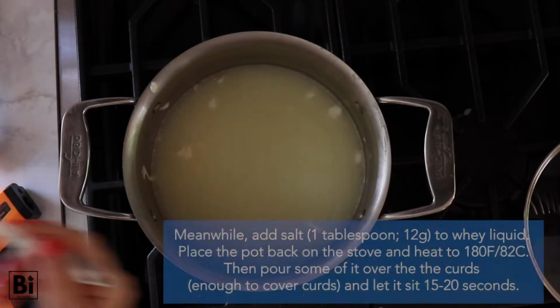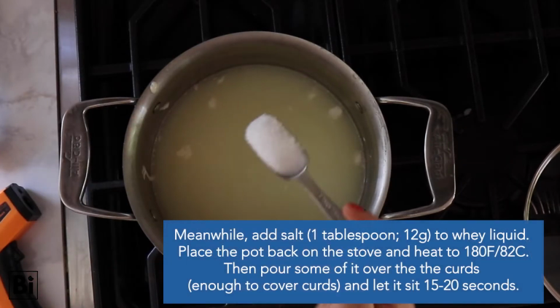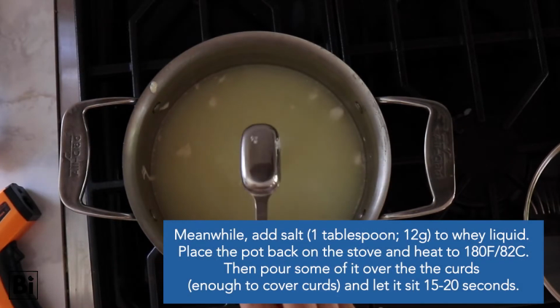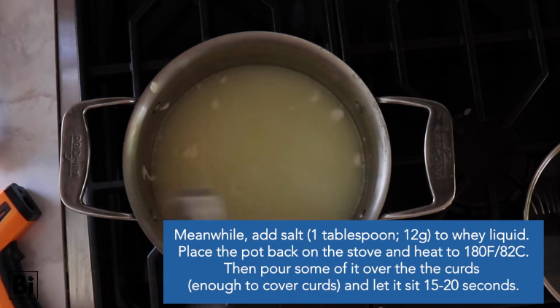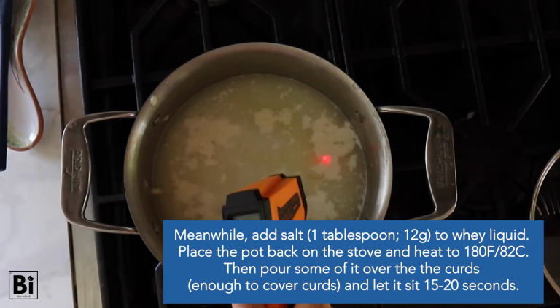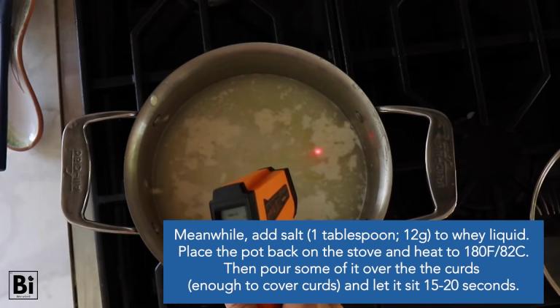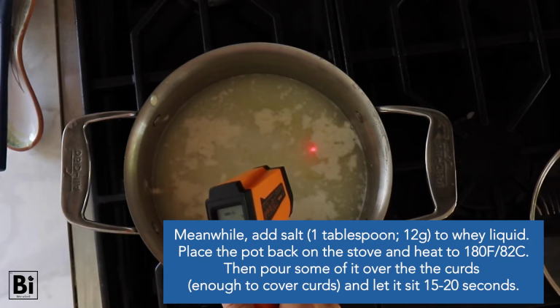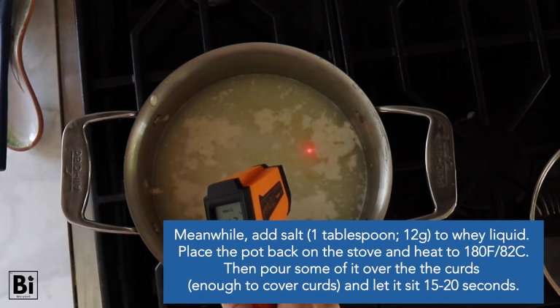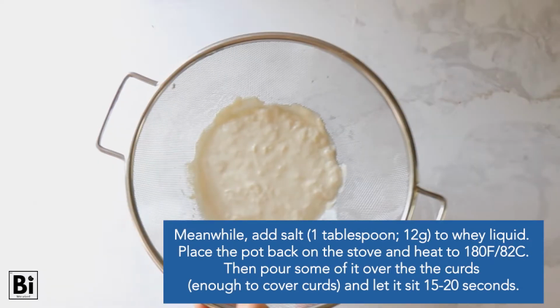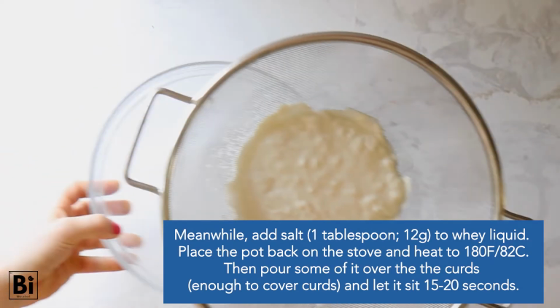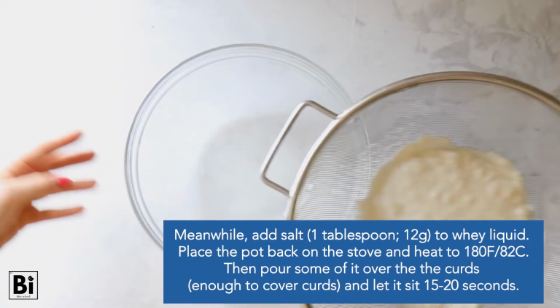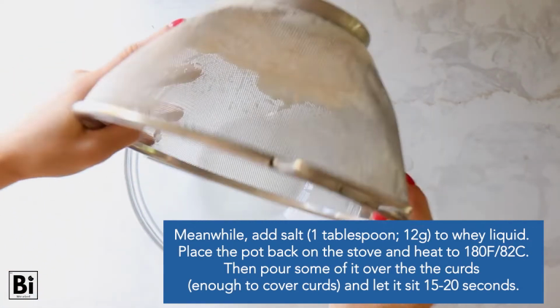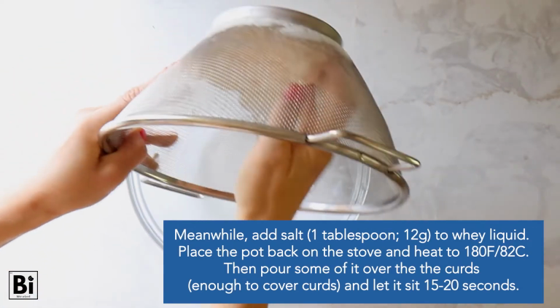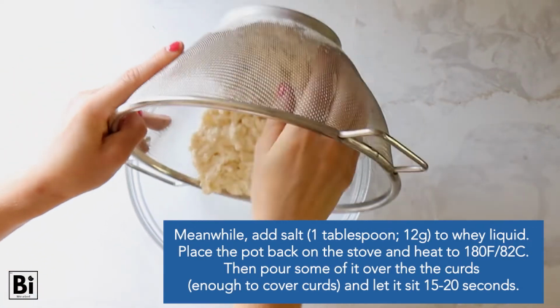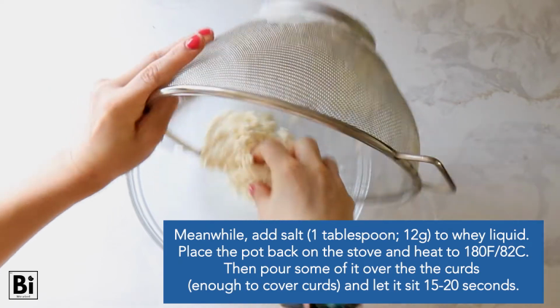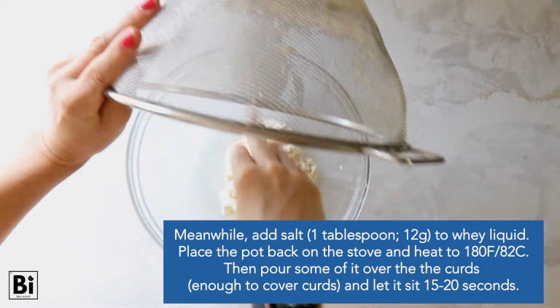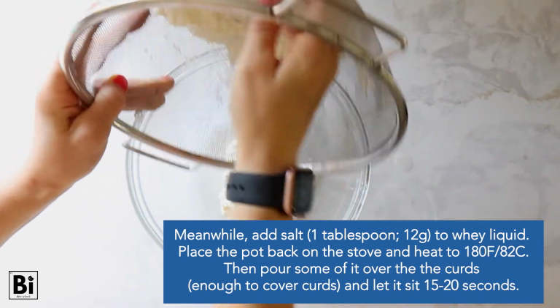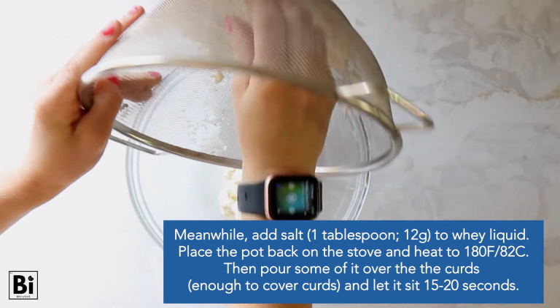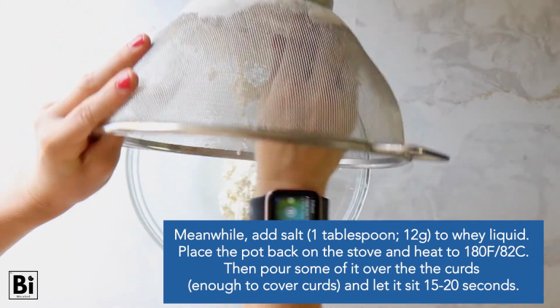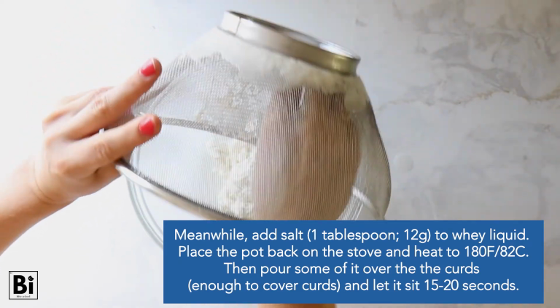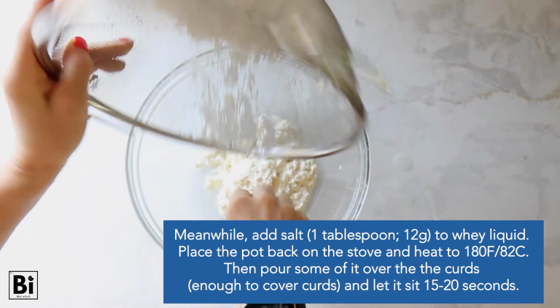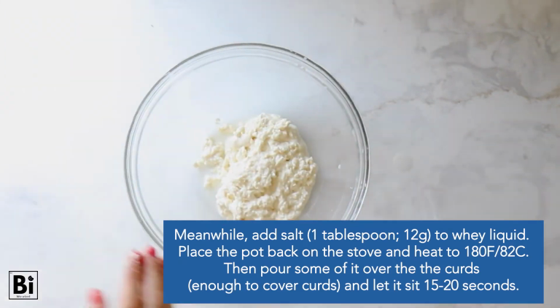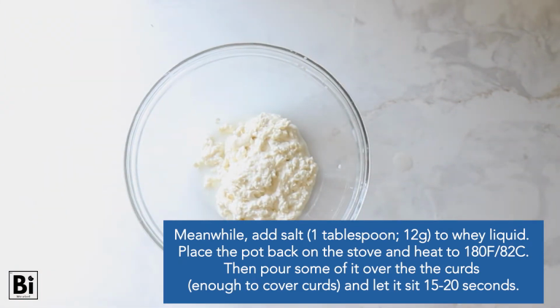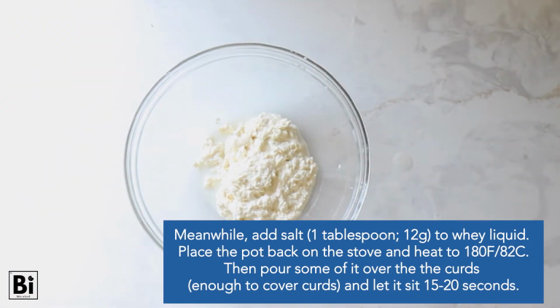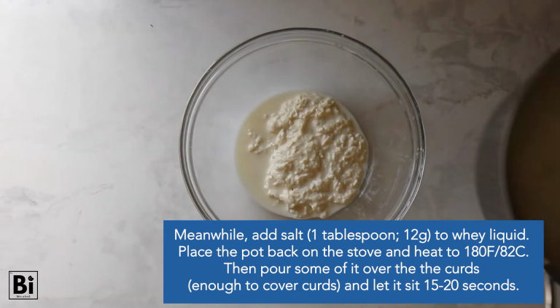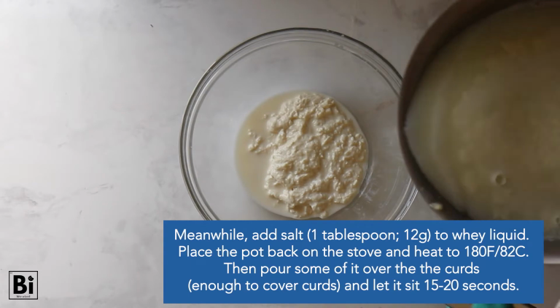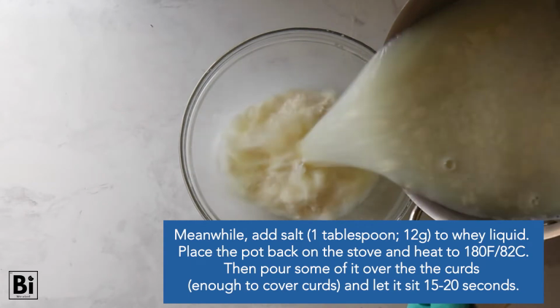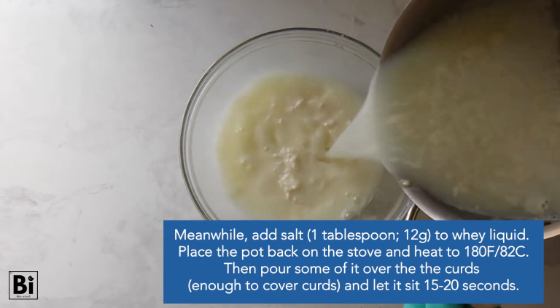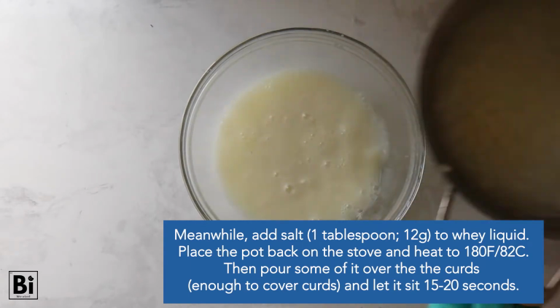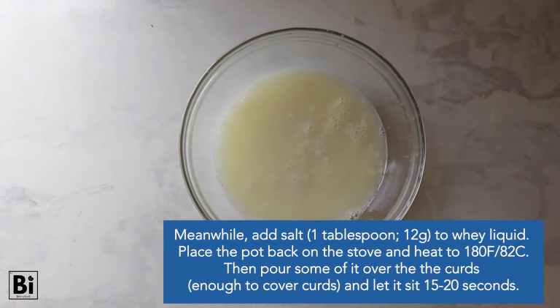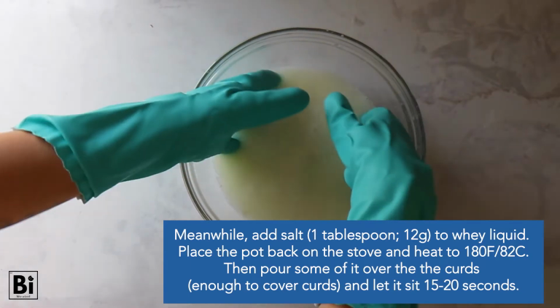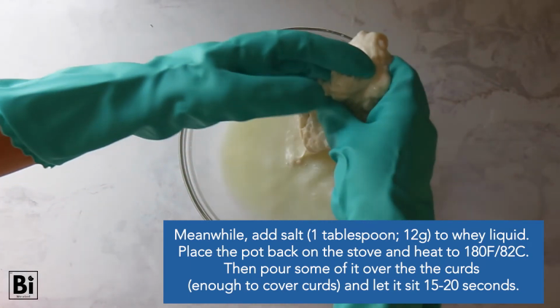Meanwhile, add one tablespoon of salt to the whey liquid and place that pot back on the stove and heat it to 180 degrees Fahrenheit — it's going to be quite hot. That's why you have the dish gloves. Pour some of that over the curds, enough to cover them, and let it sit for 15 to 20 seconds.